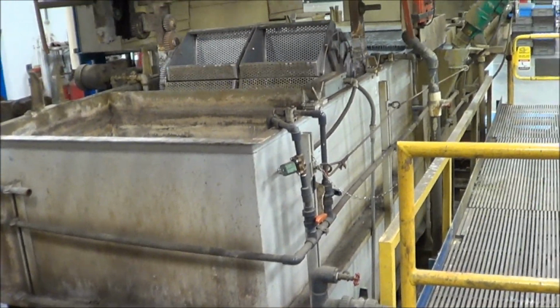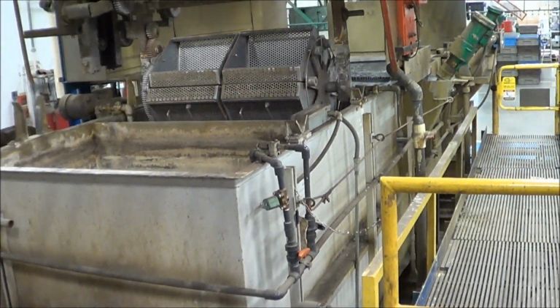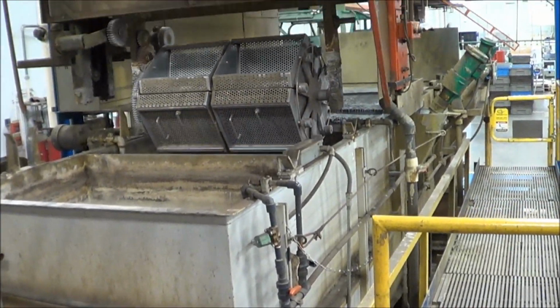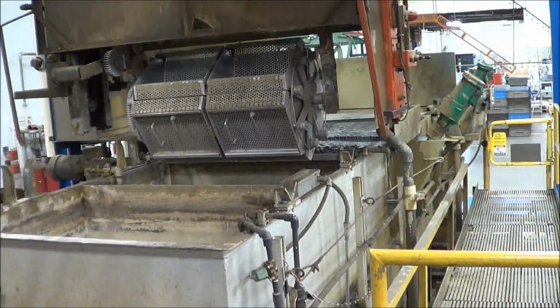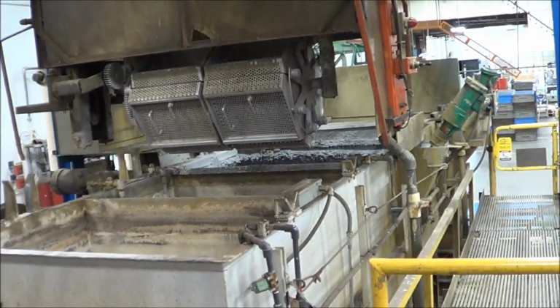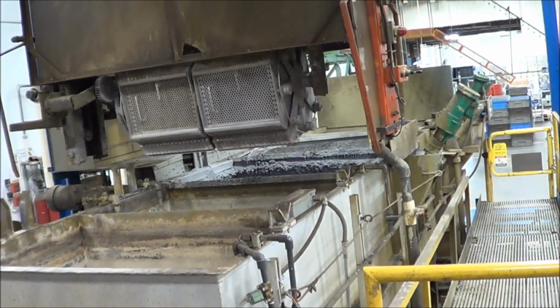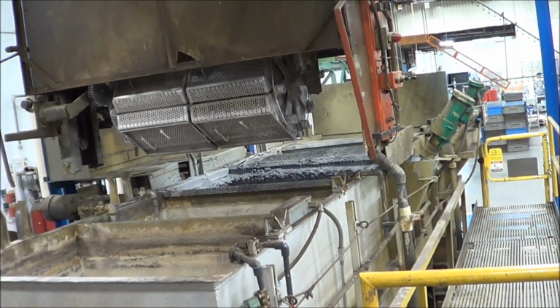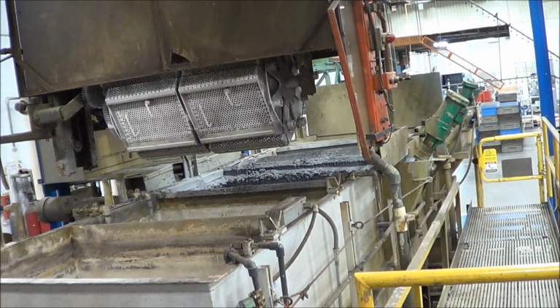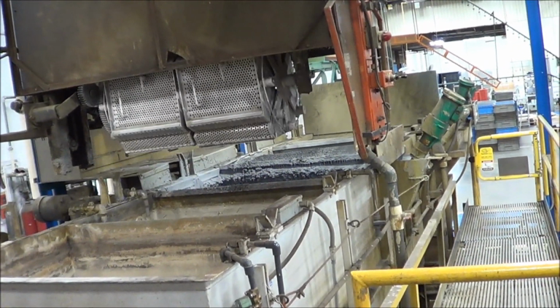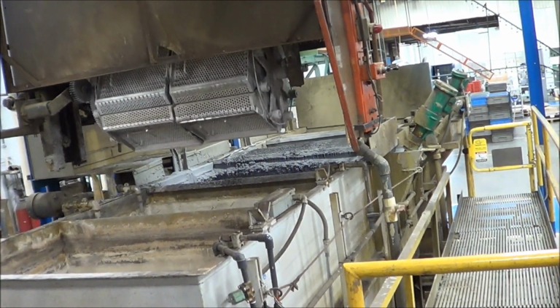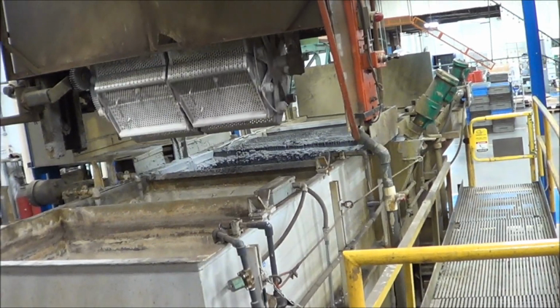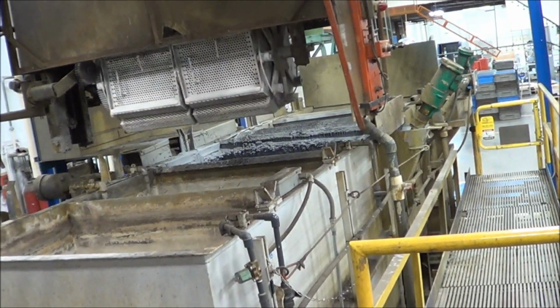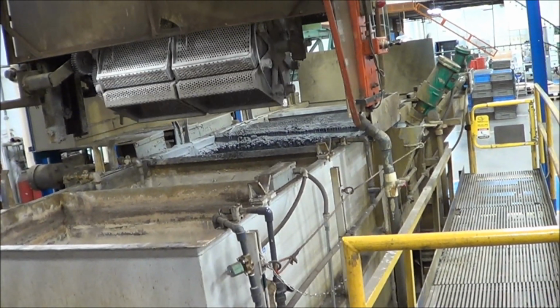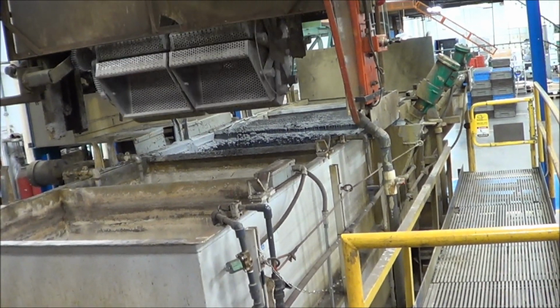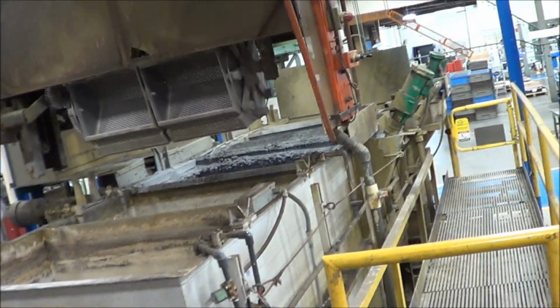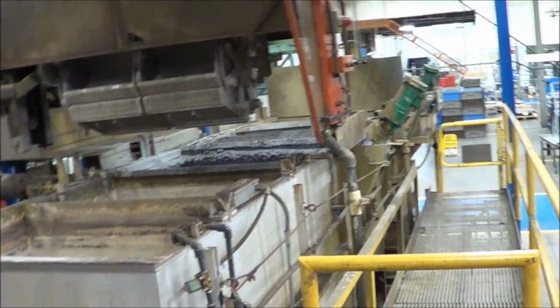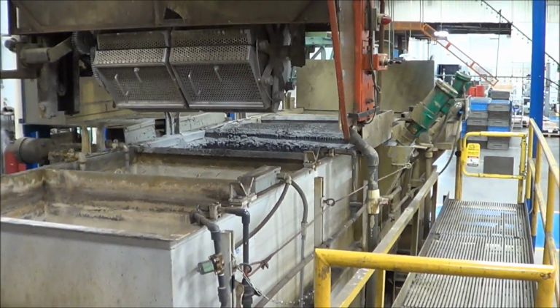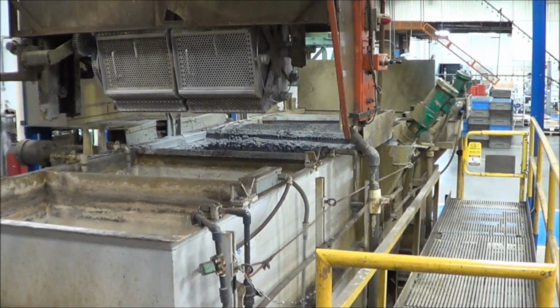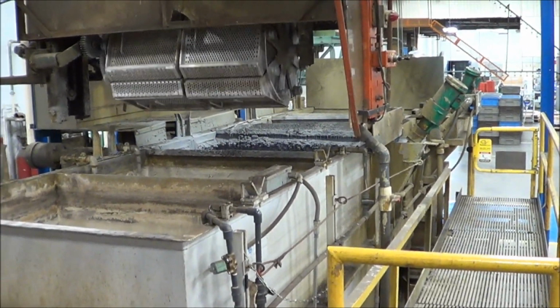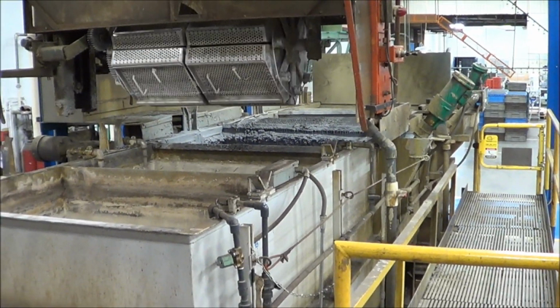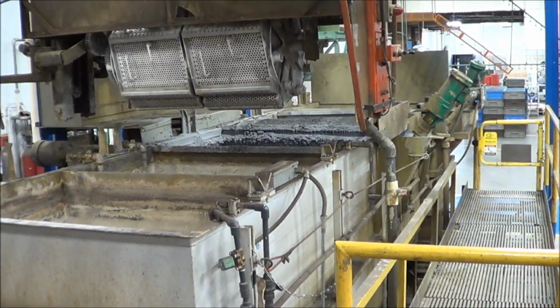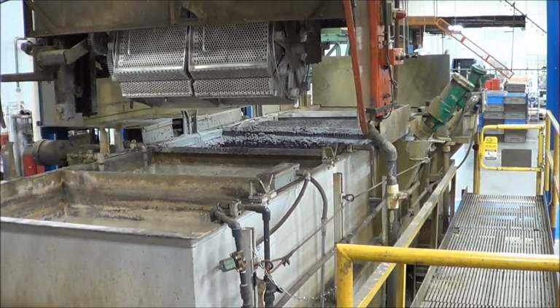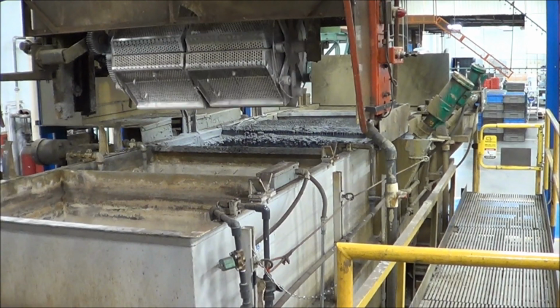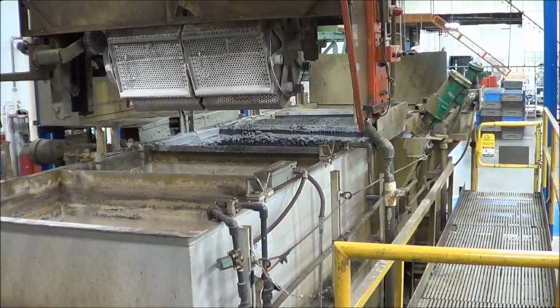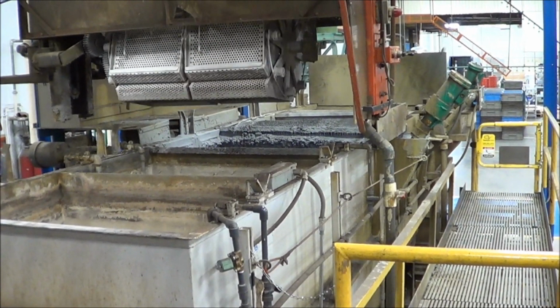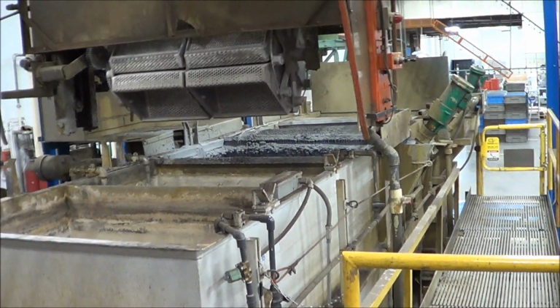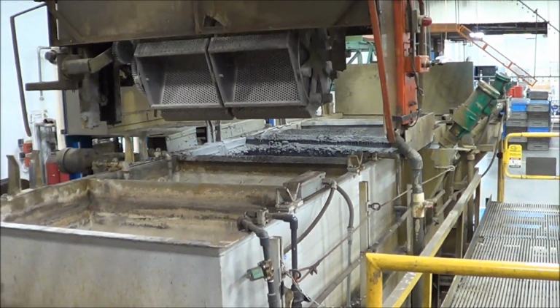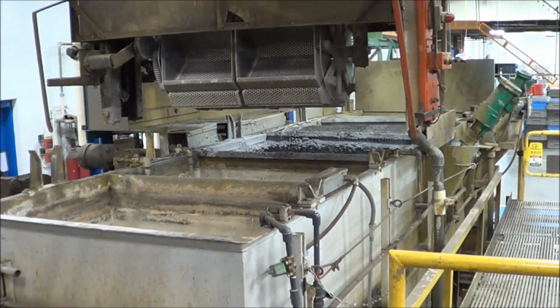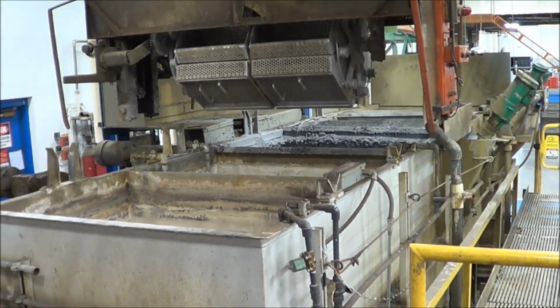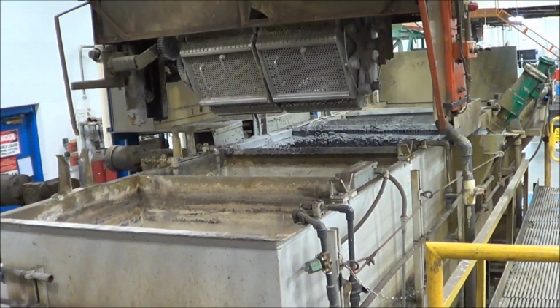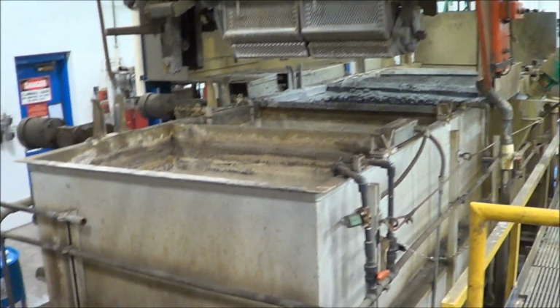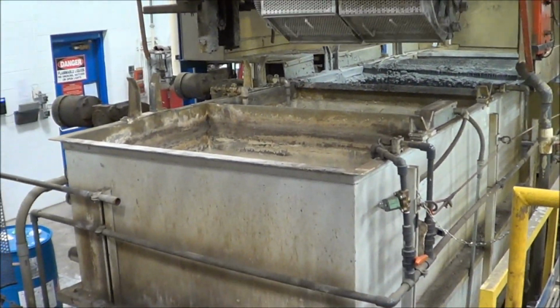Along the back side, the last tank is a cement tank, and then there is a hot air dryer which we will show you from the other side. That is followed by a cement, a sealer, and then a DI rinse.